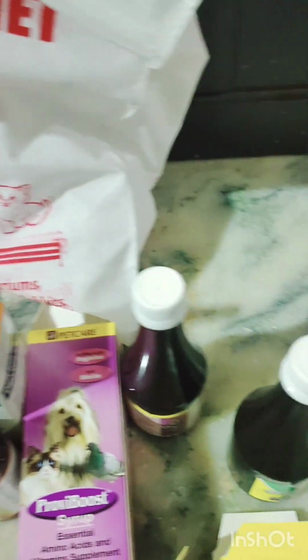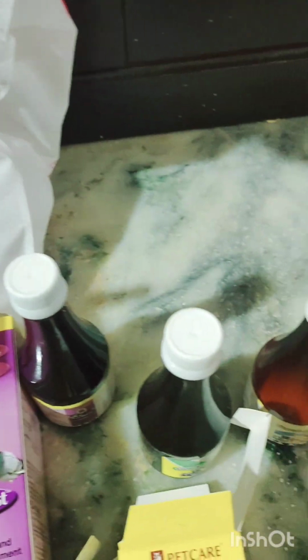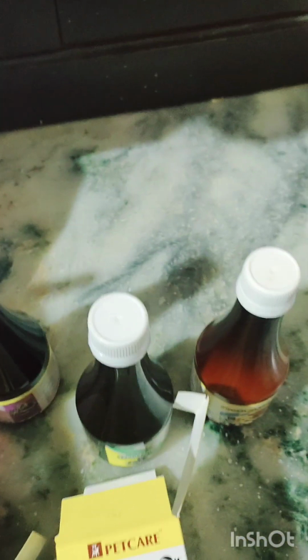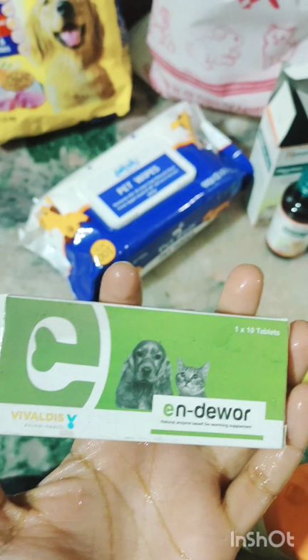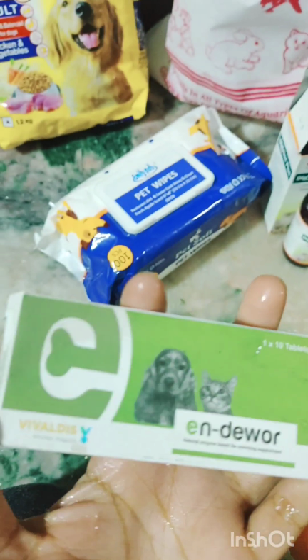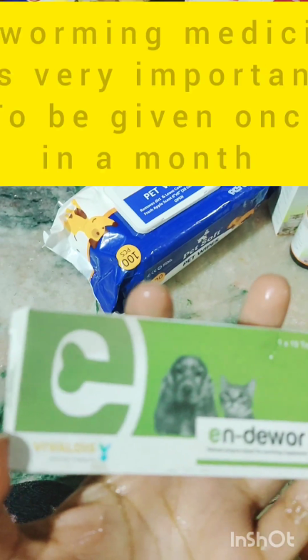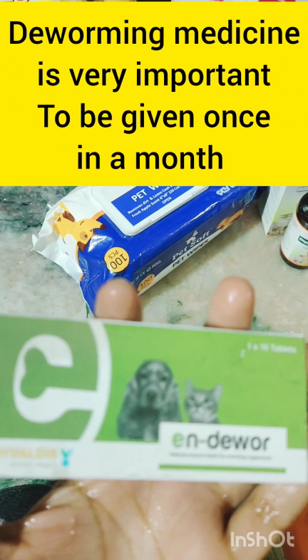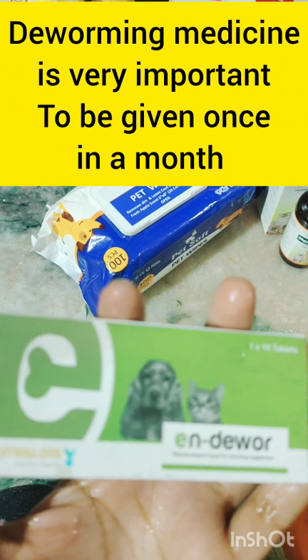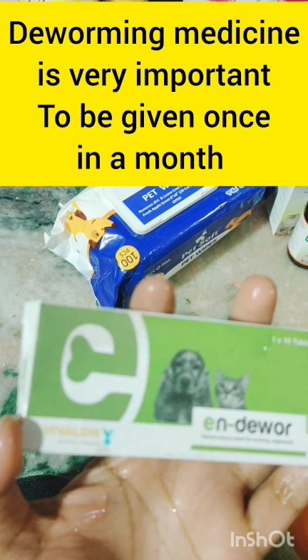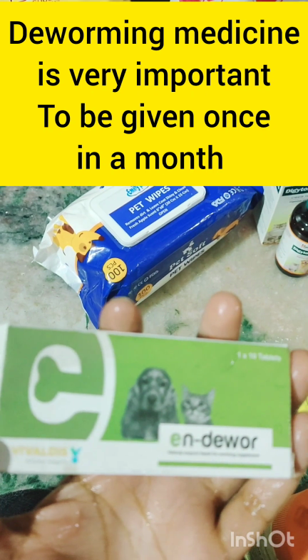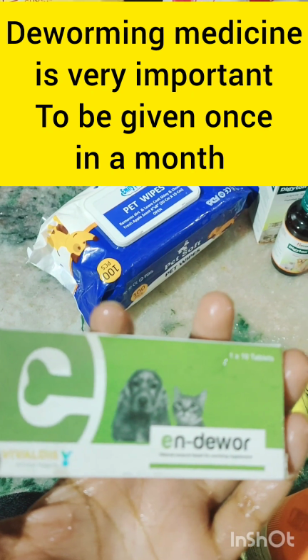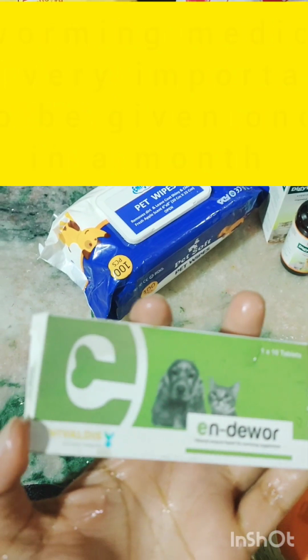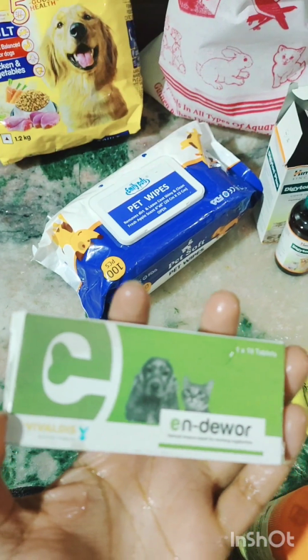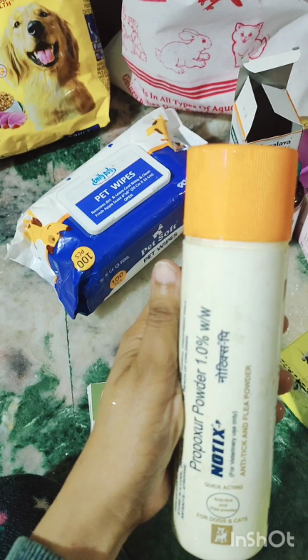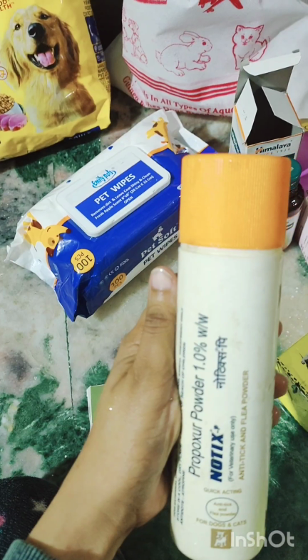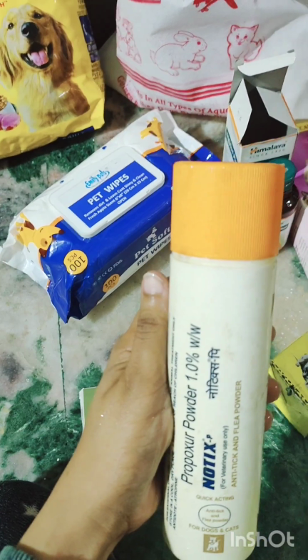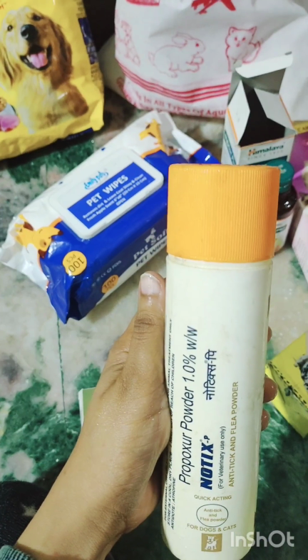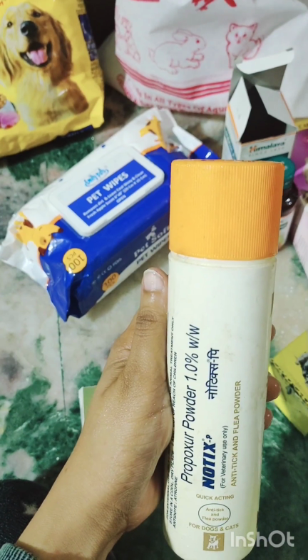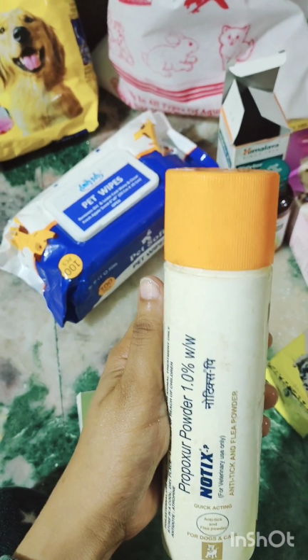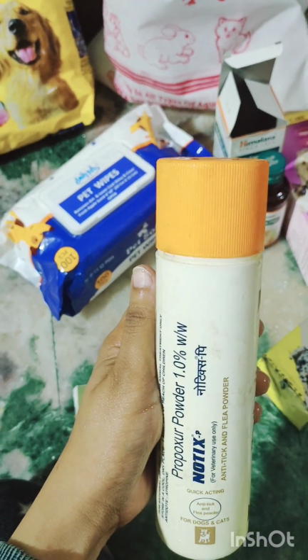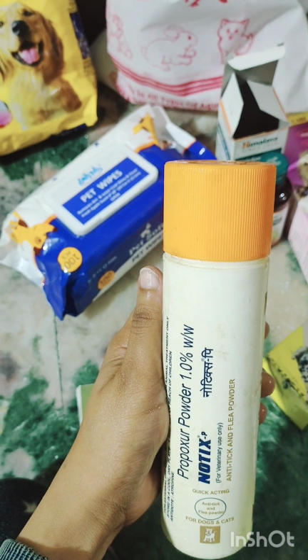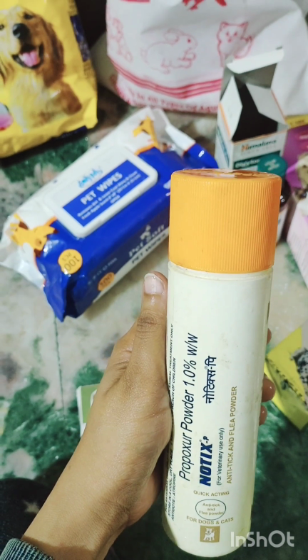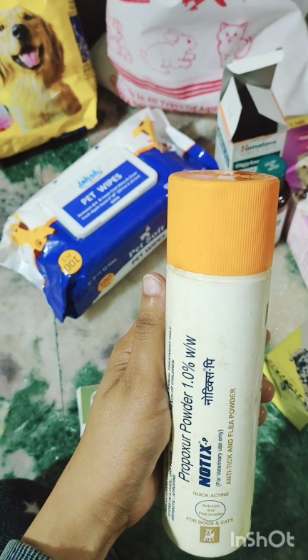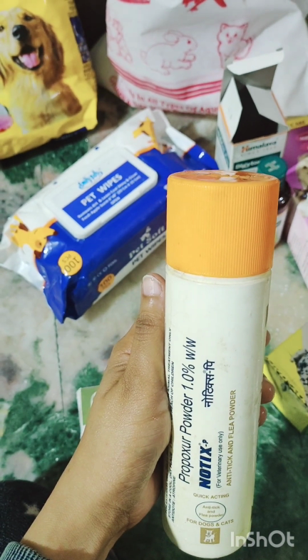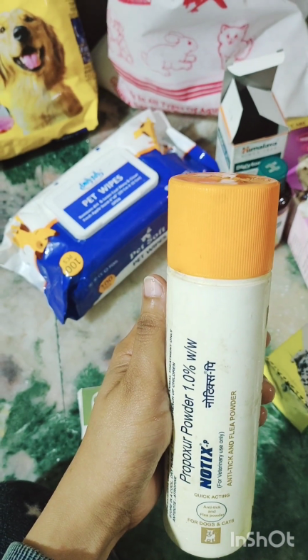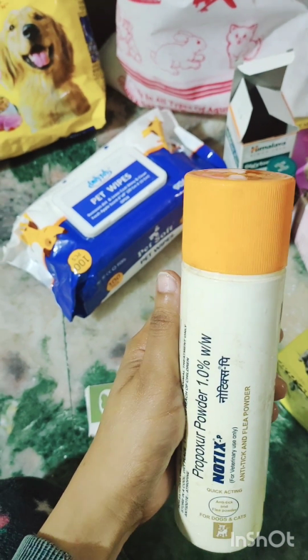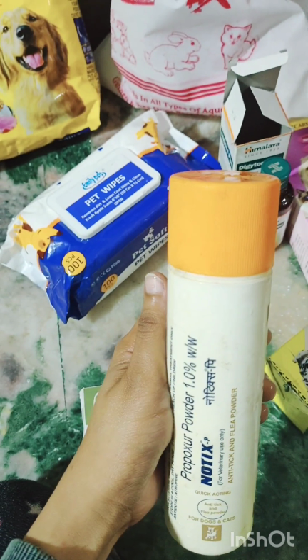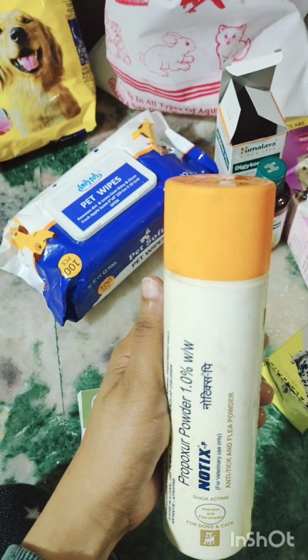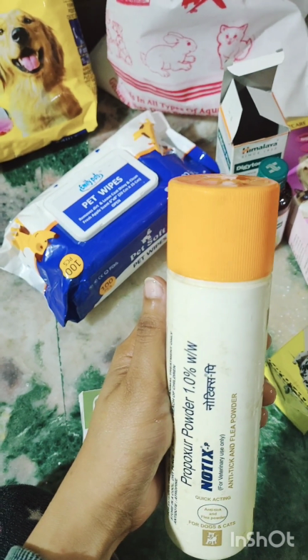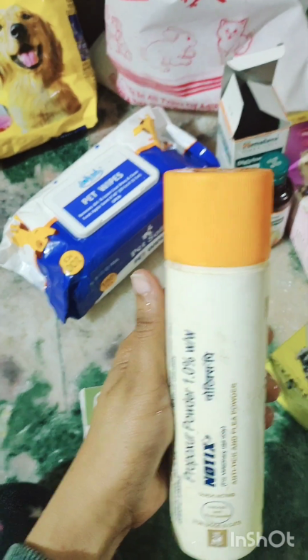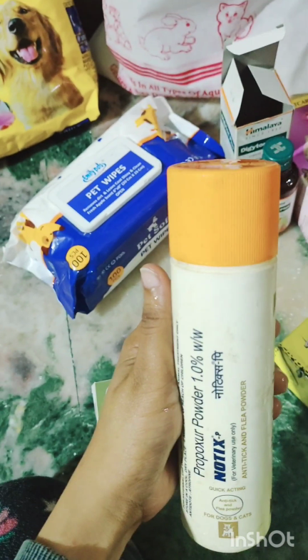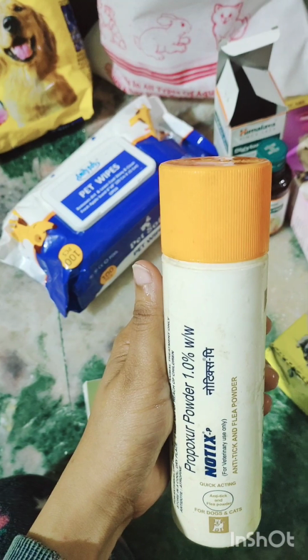This medicine is for deworming, which is required to be given once a month. This is an anti-allergy powder — for whatever ticks usually catch on the dog. To avoid that, we can use this powder during winter time; it really helps a lot.